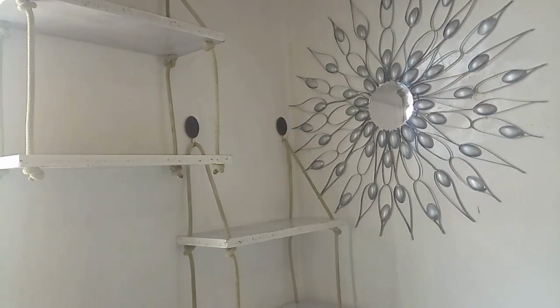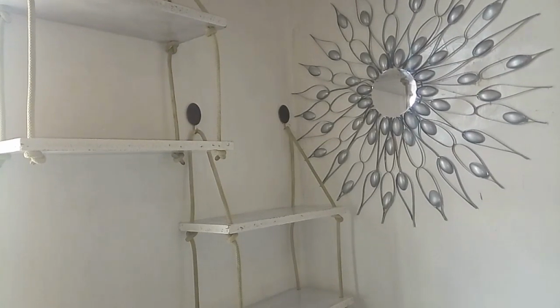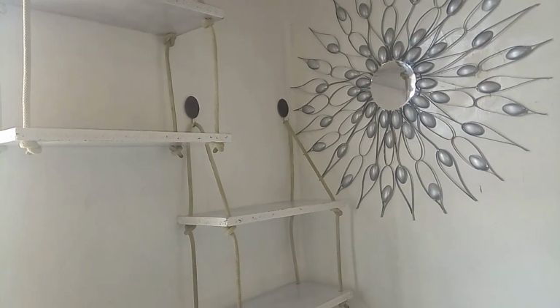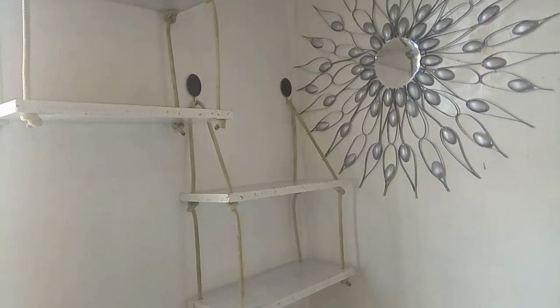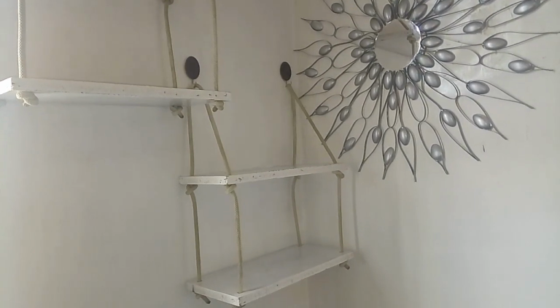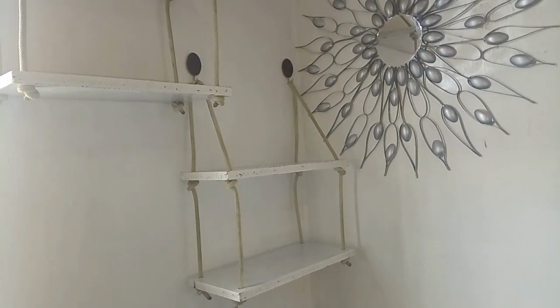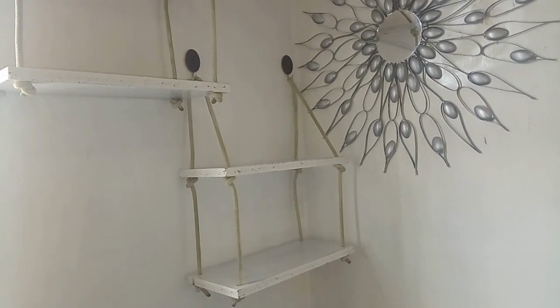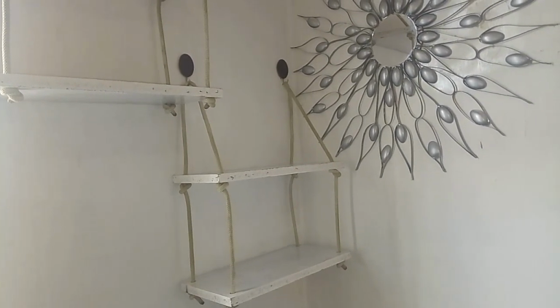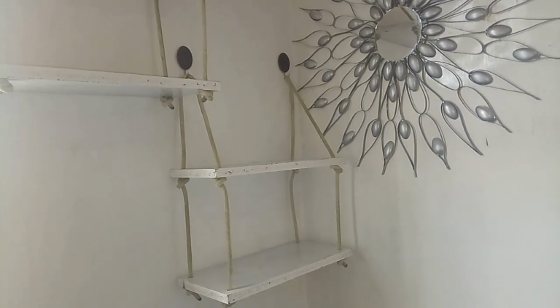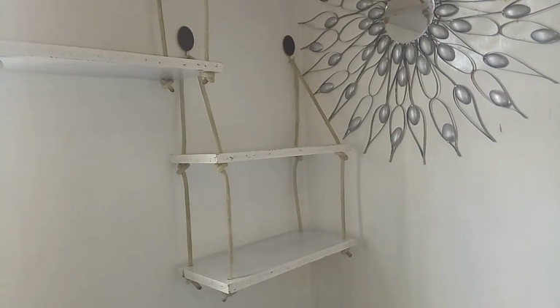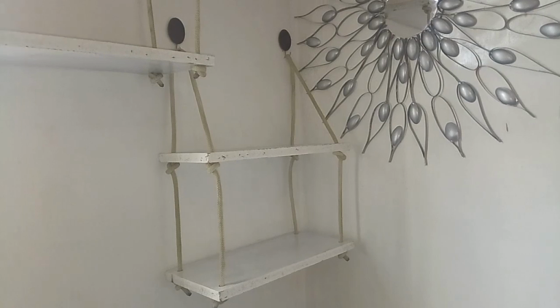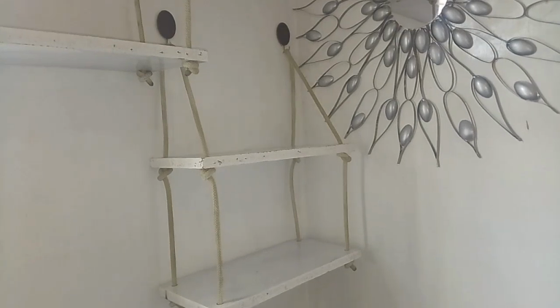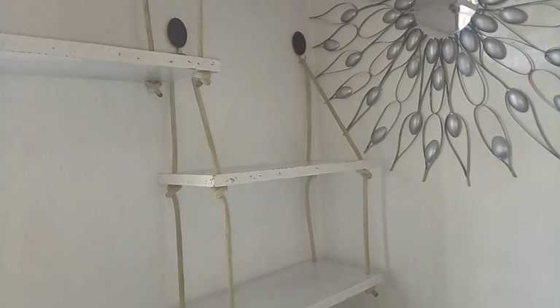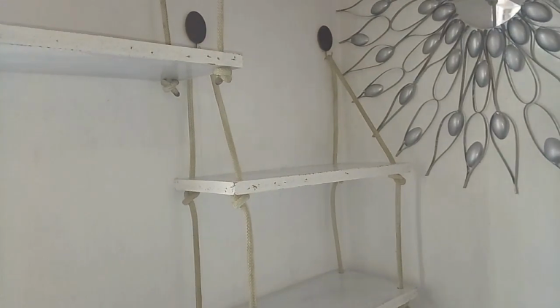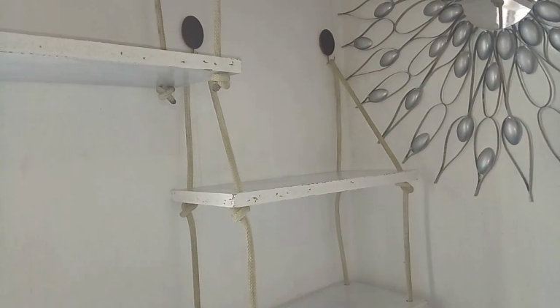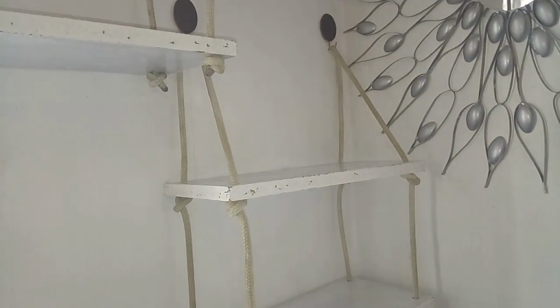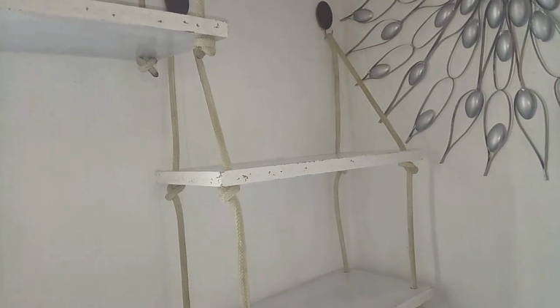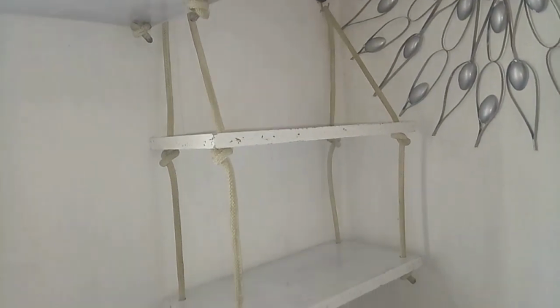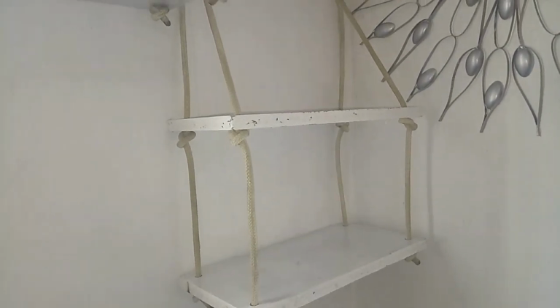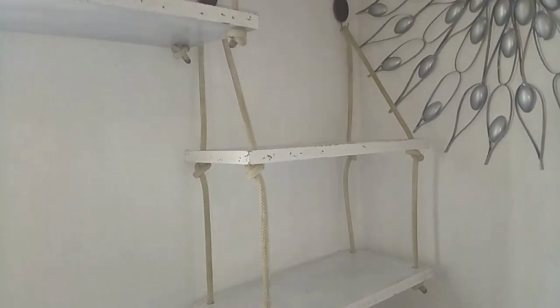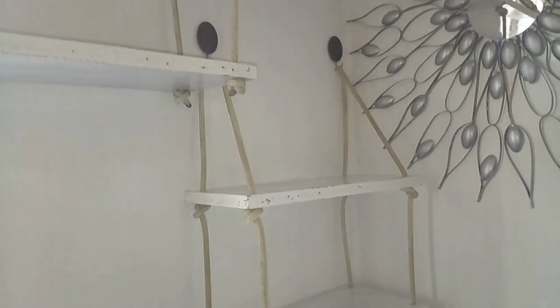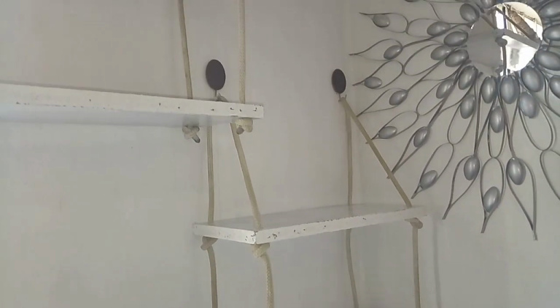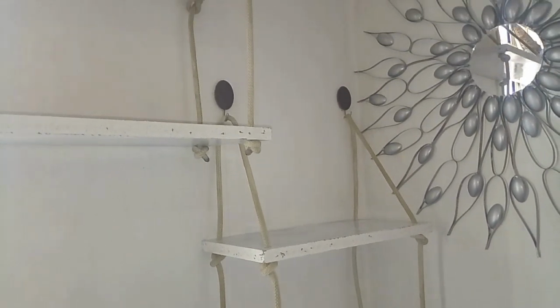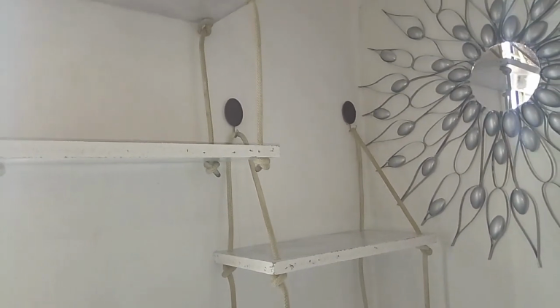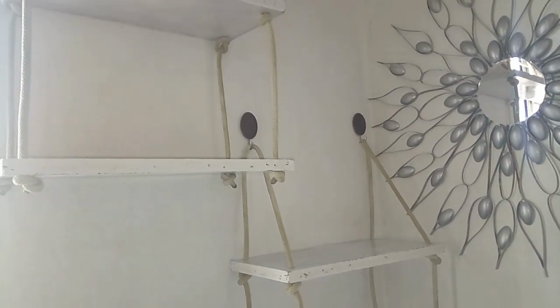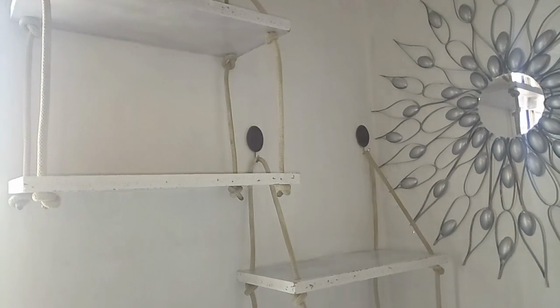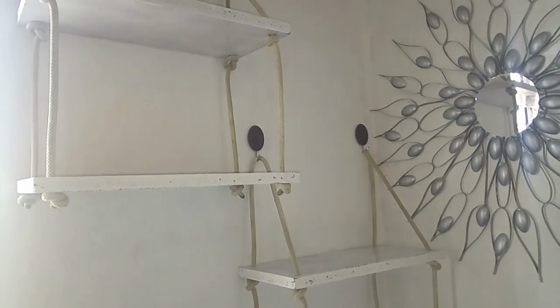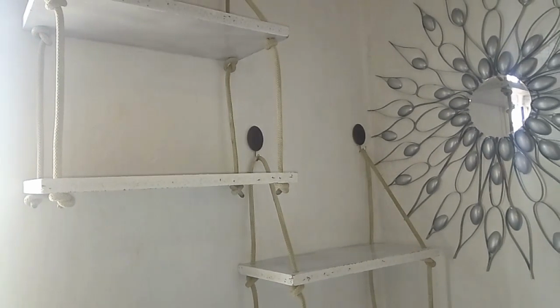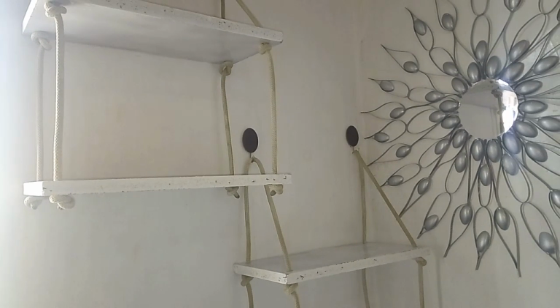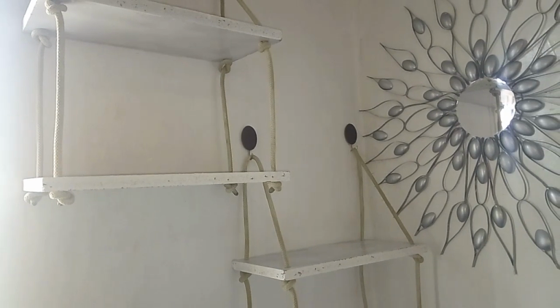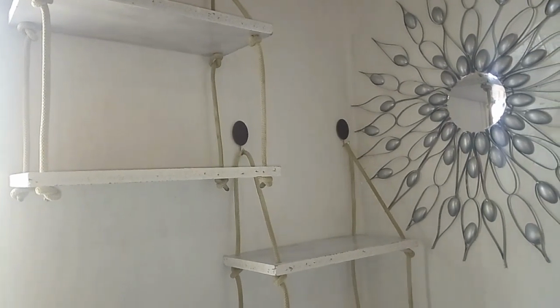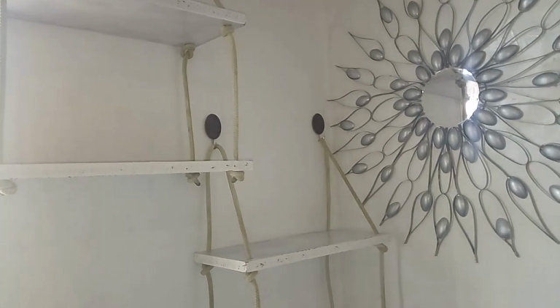Now we are done with our shelves. Something to note: when buying your hooks, make sure you check the amount of weight or cages they can hold — that's important.